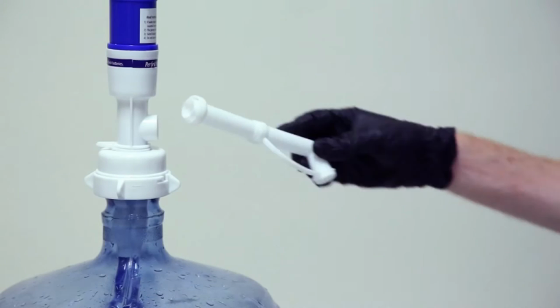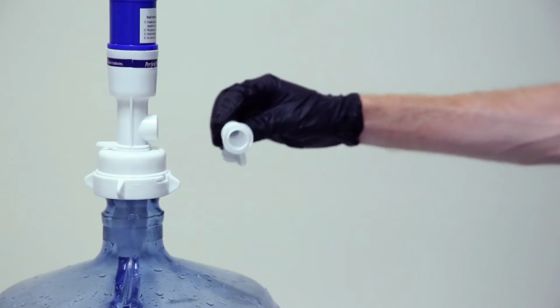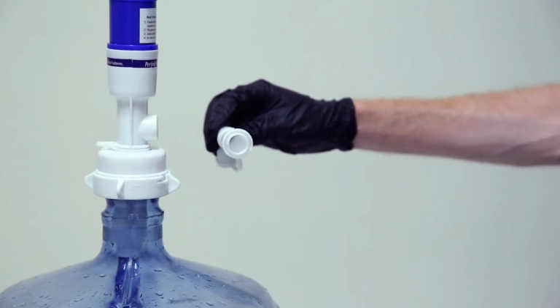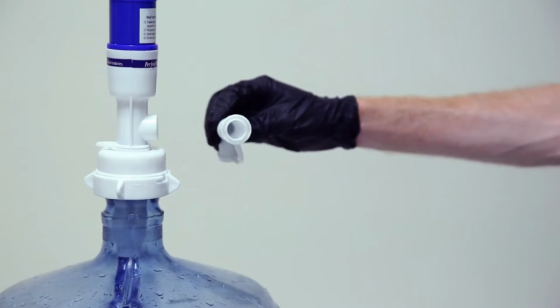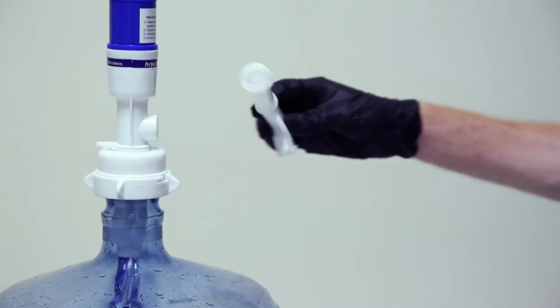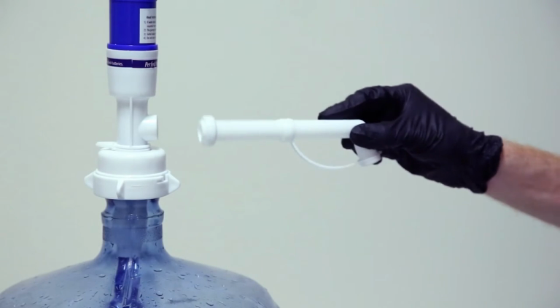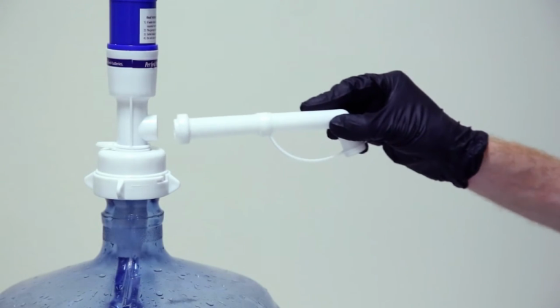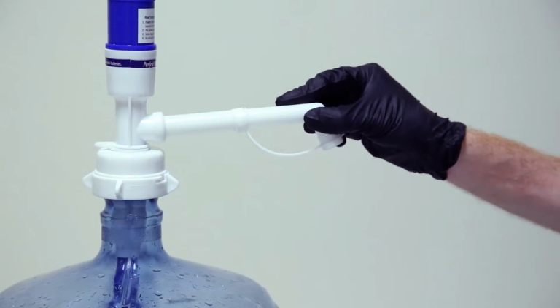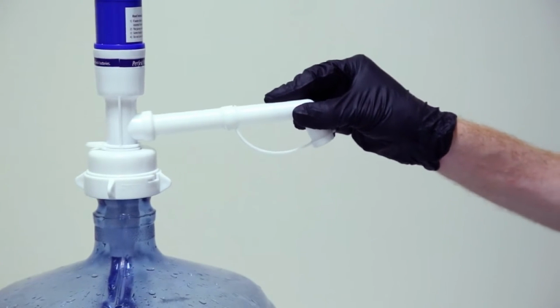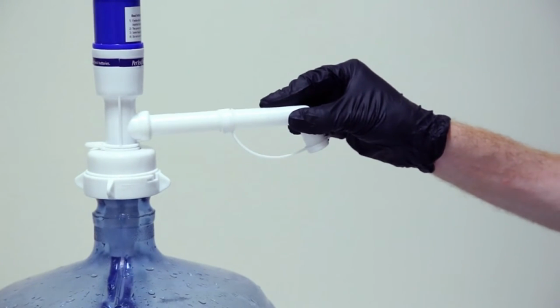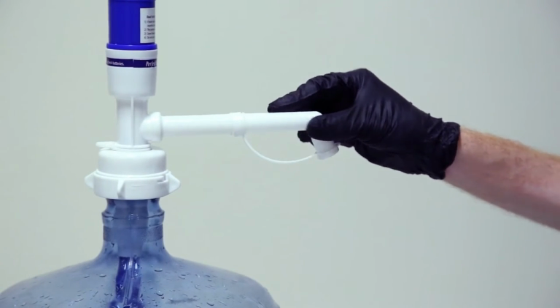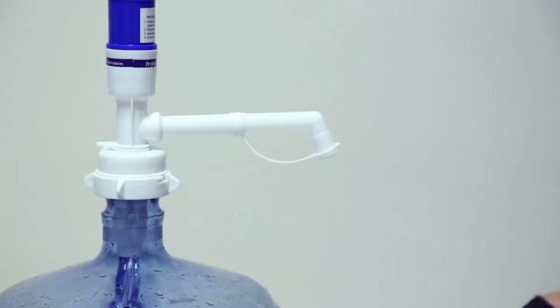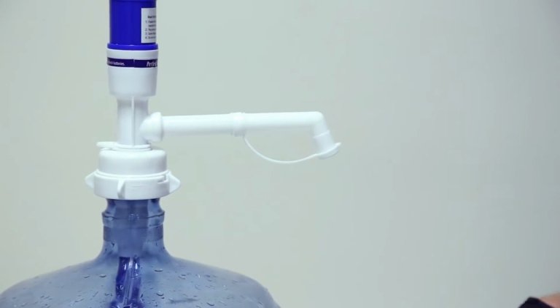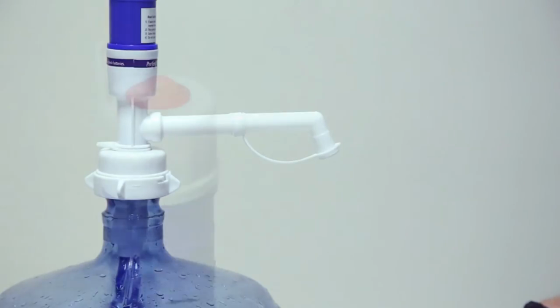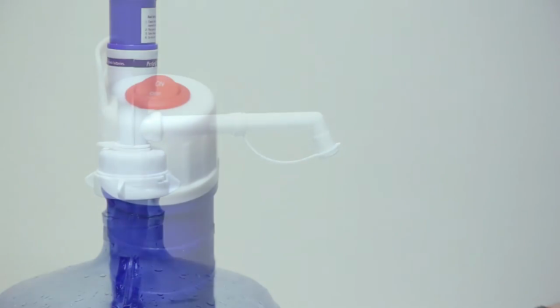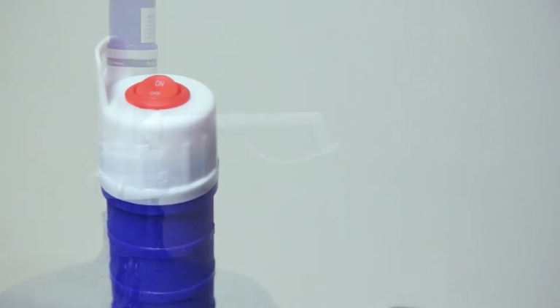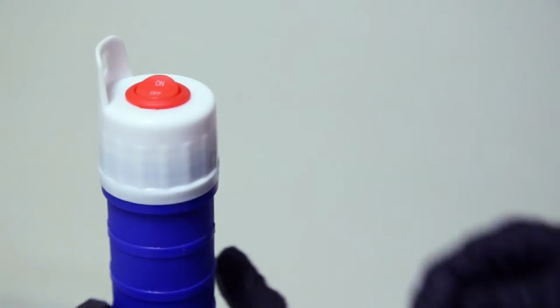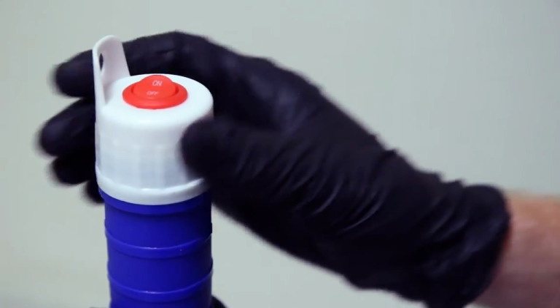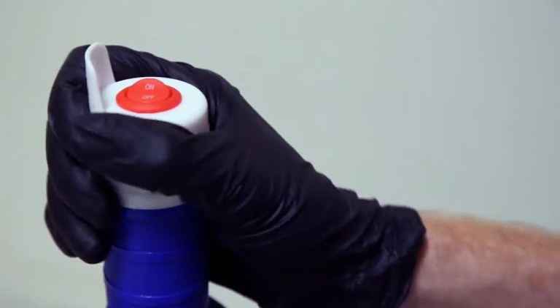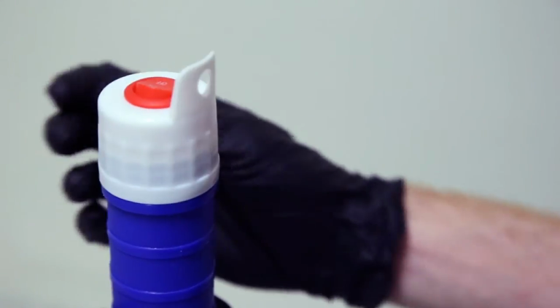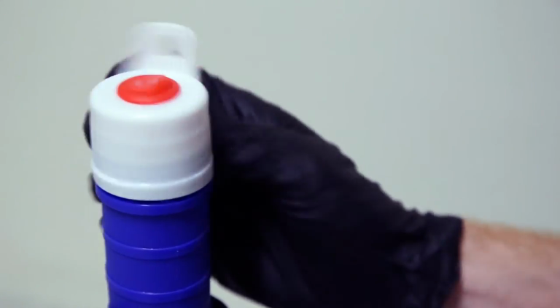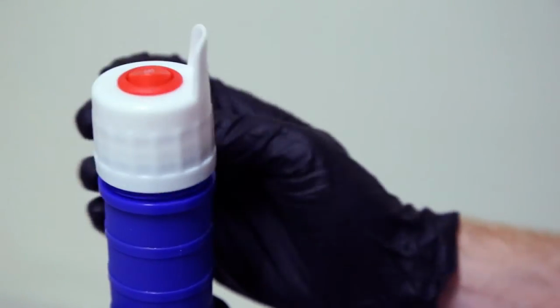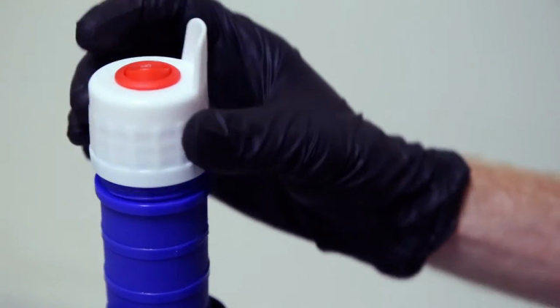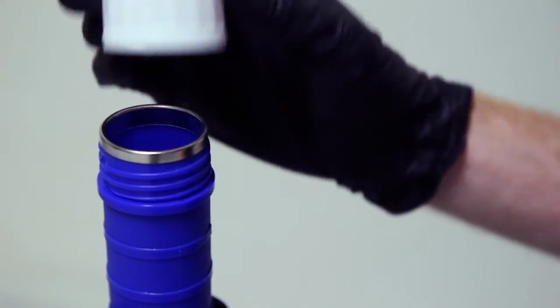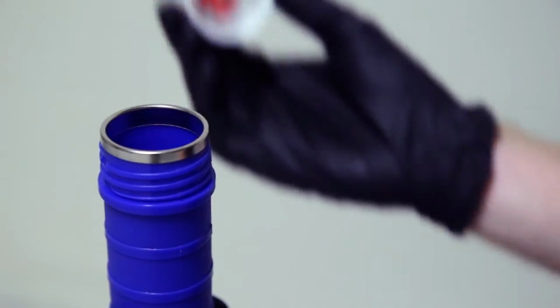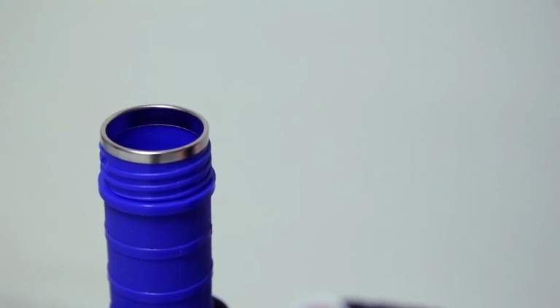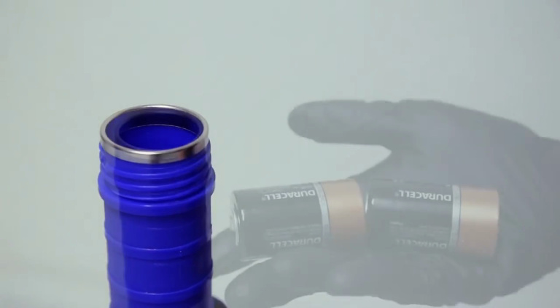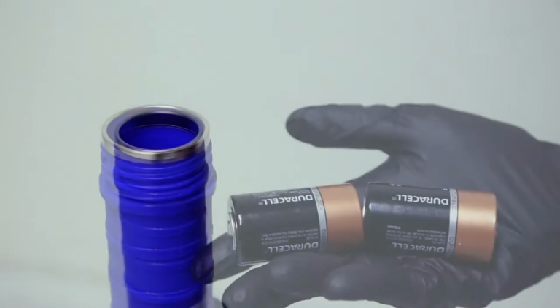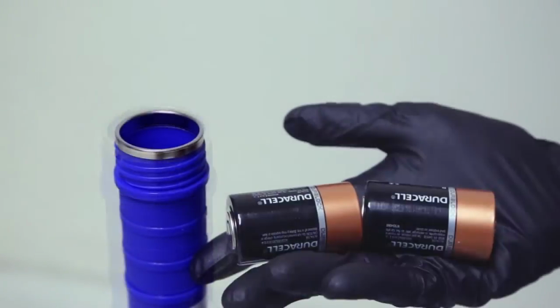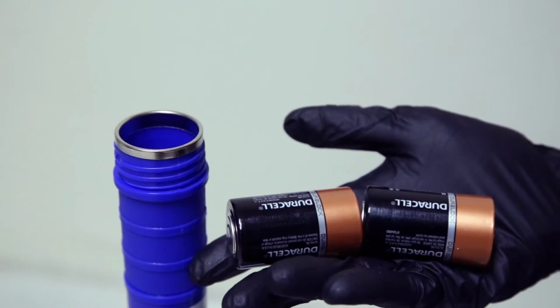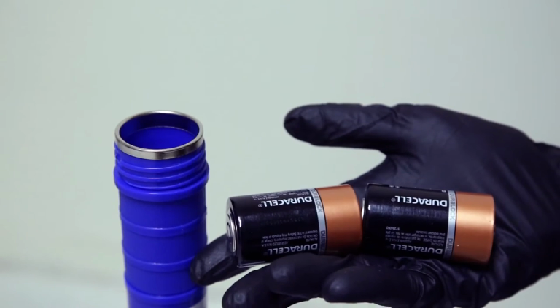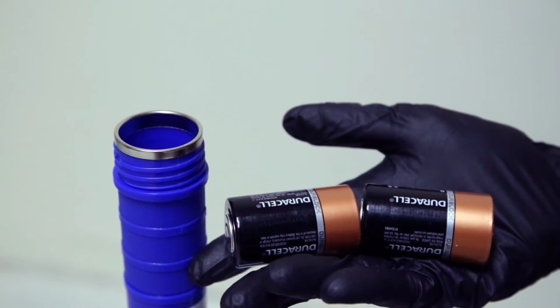Place pour spout onto unit. Remove cover, install 2 D batteries and reinstall cover.